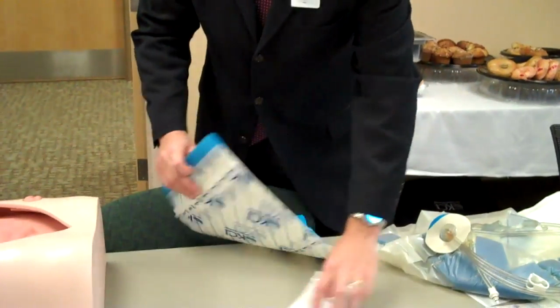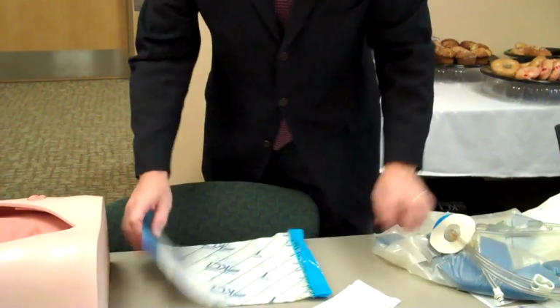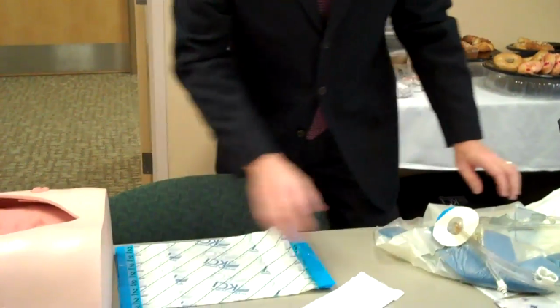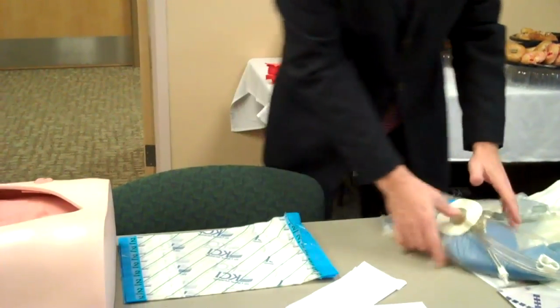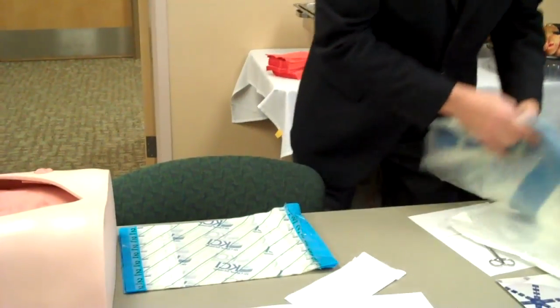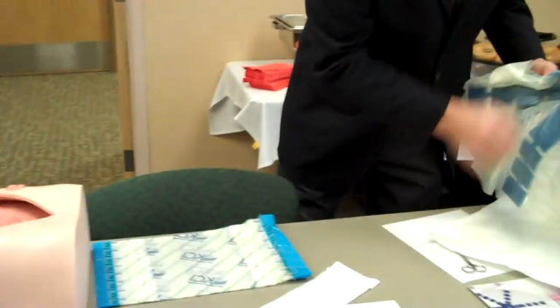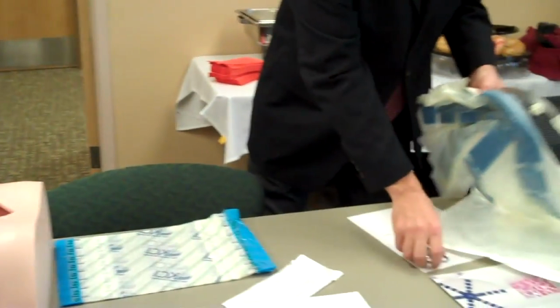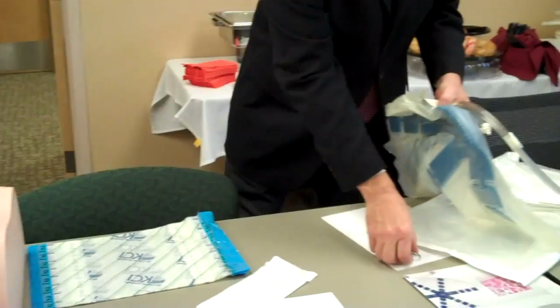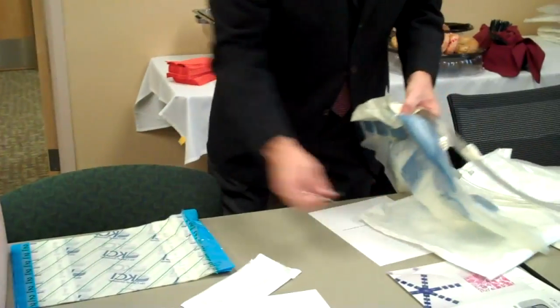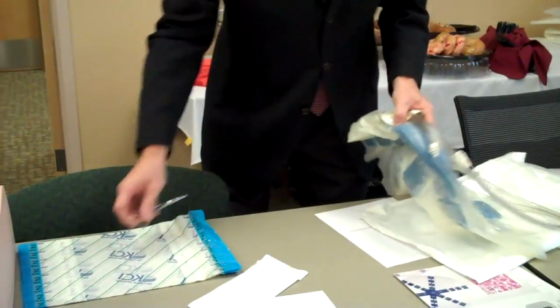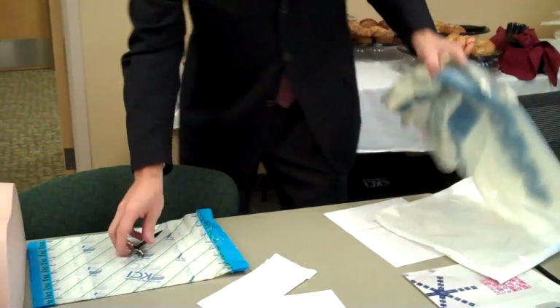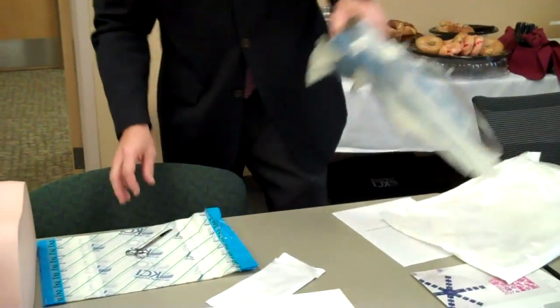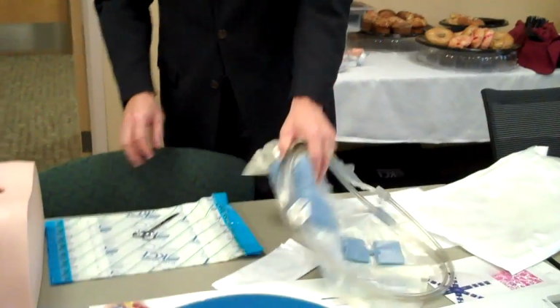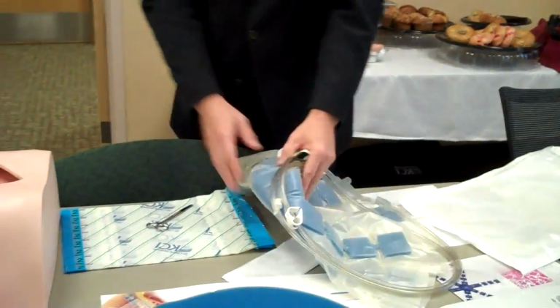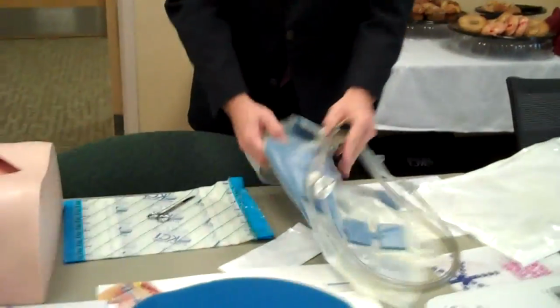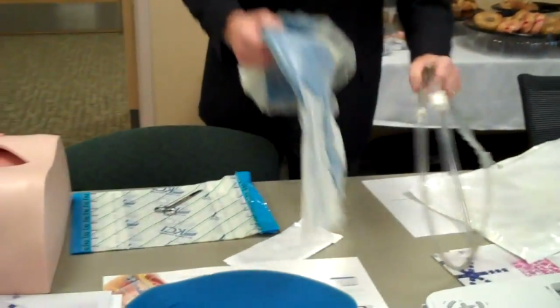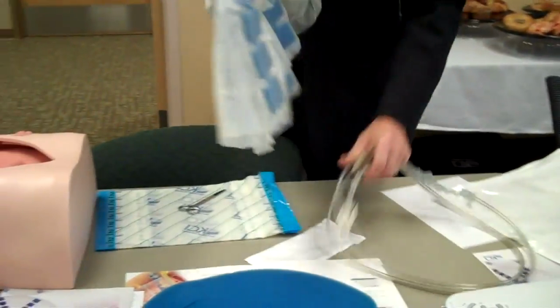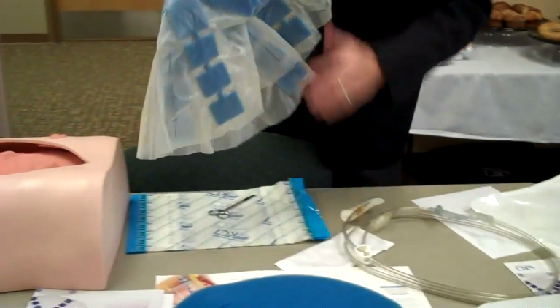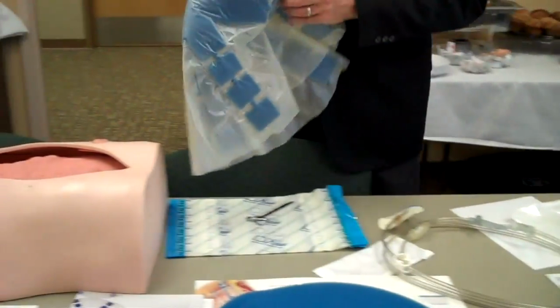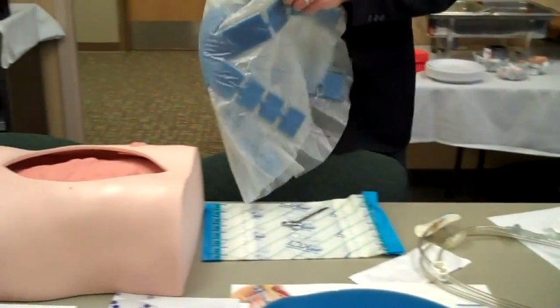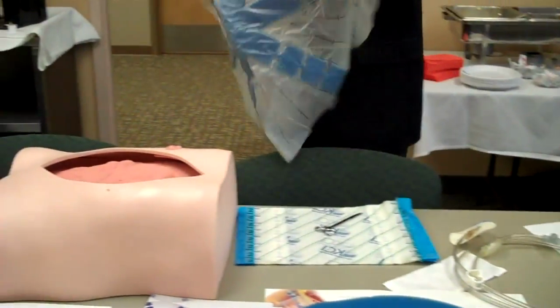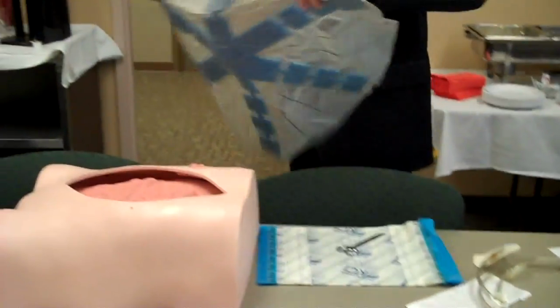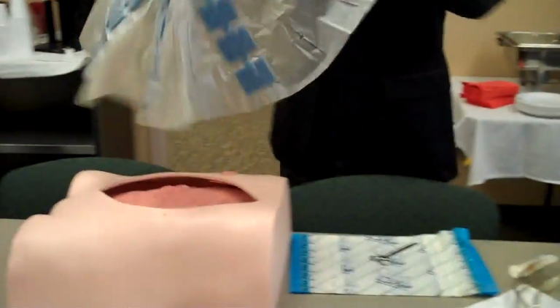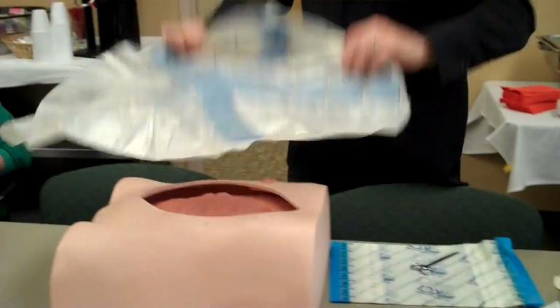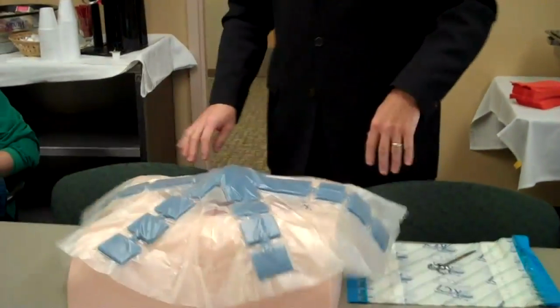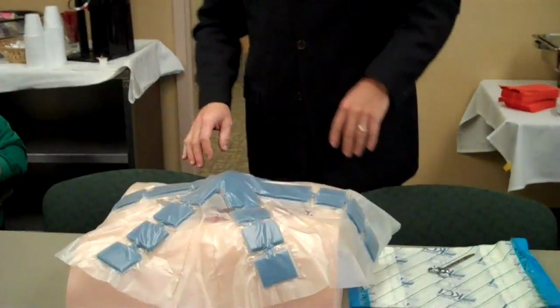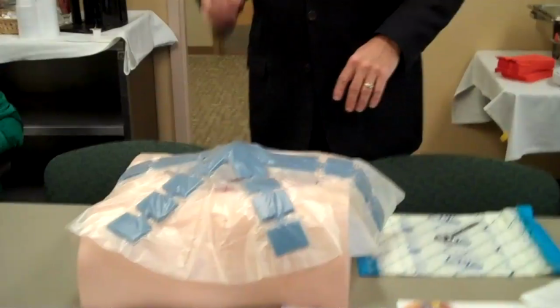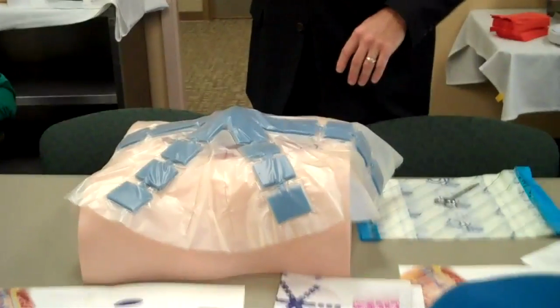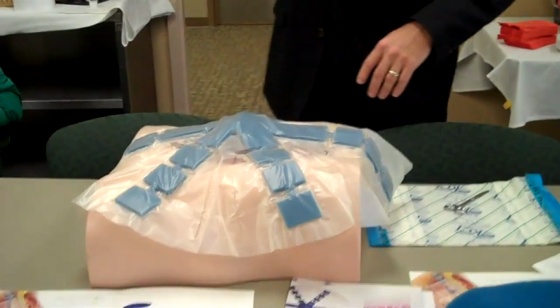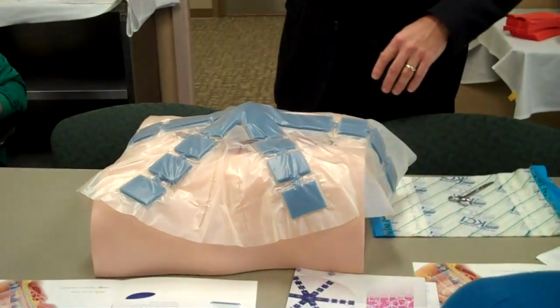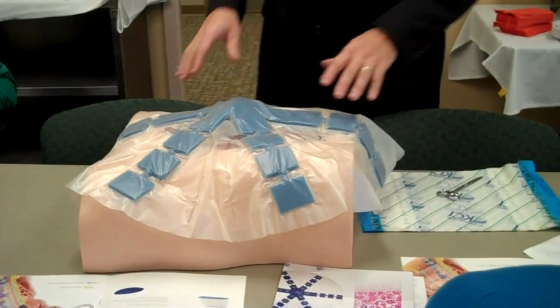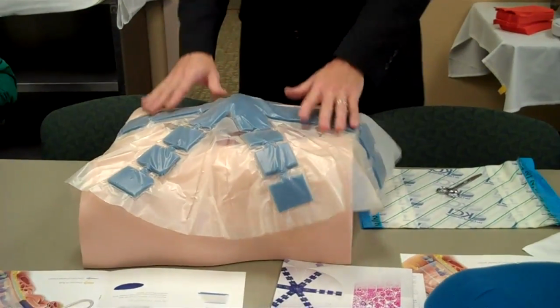After you've done your abdominal washout and you're ready to close your patient, you want to size the visceral protective layer.